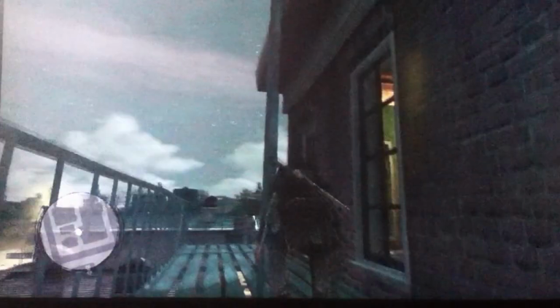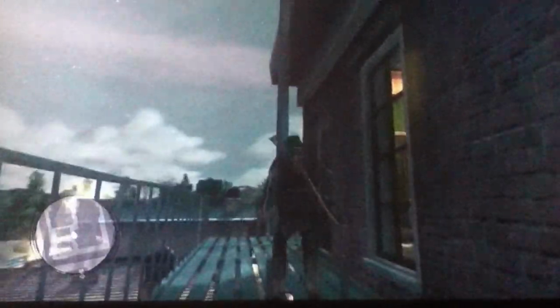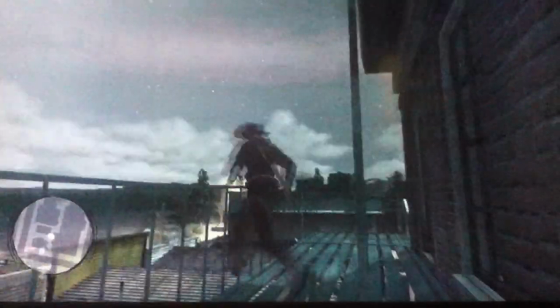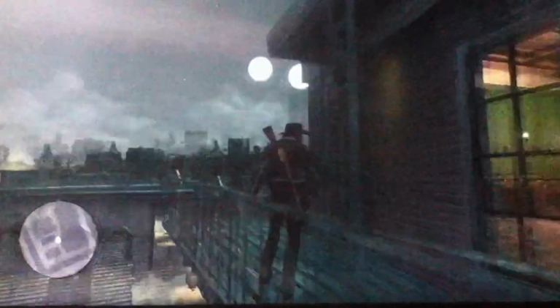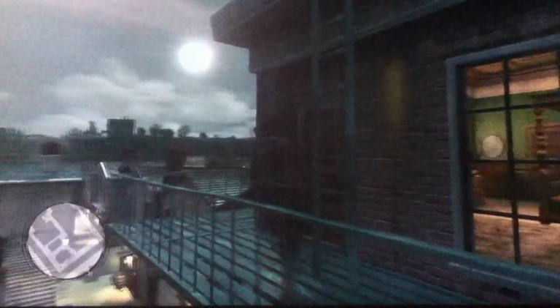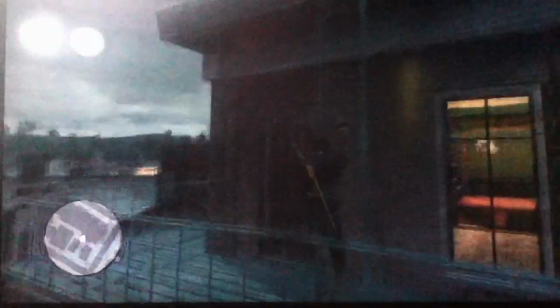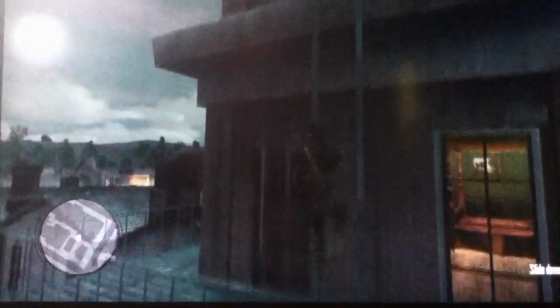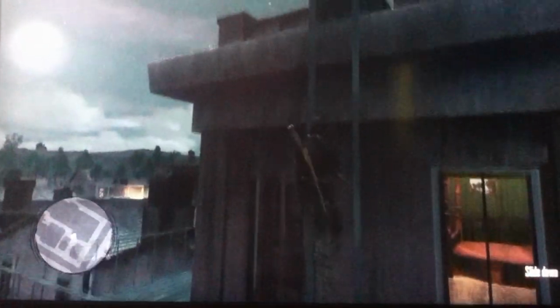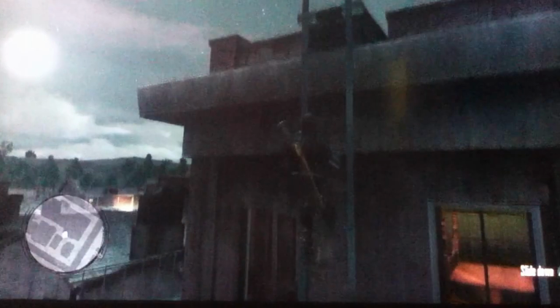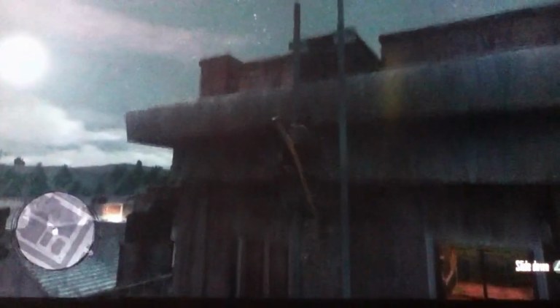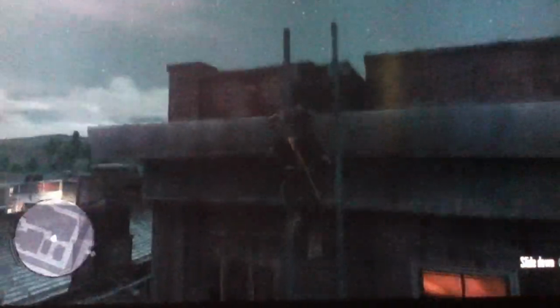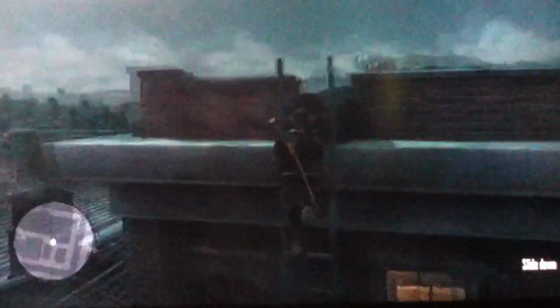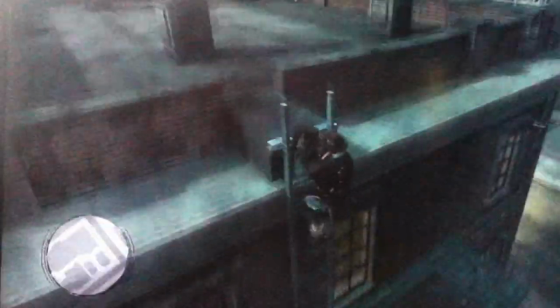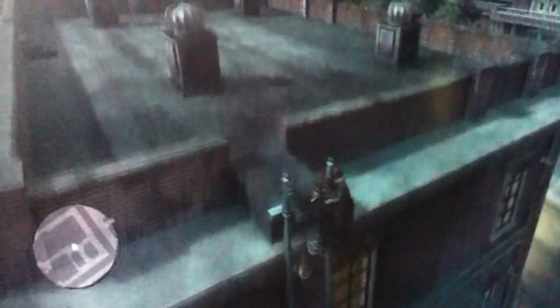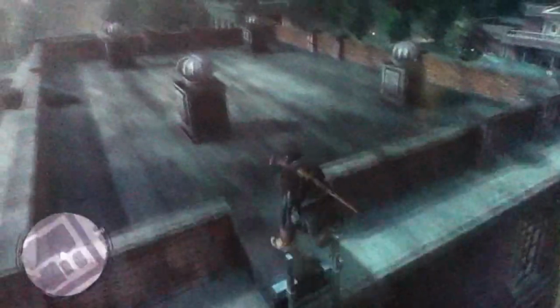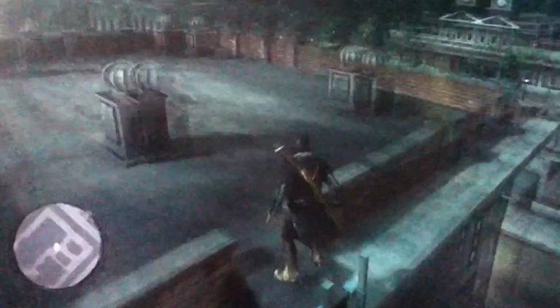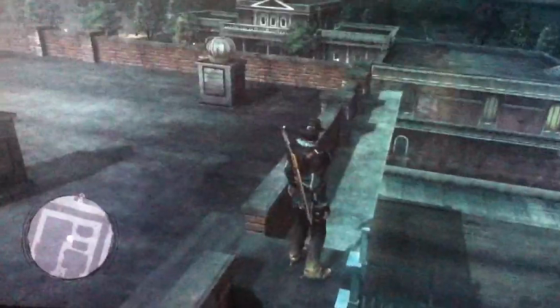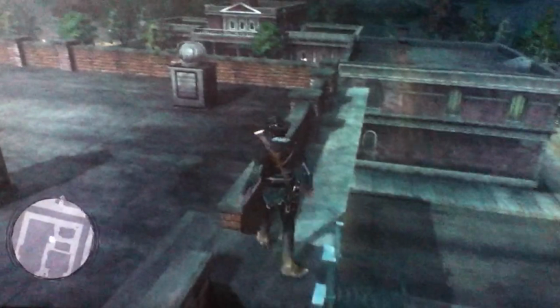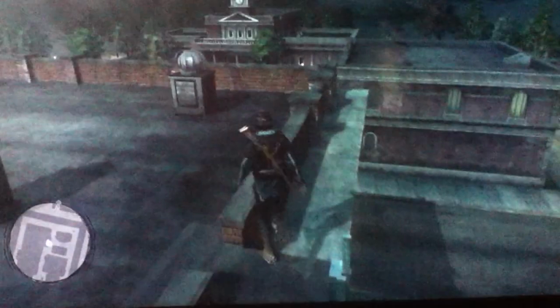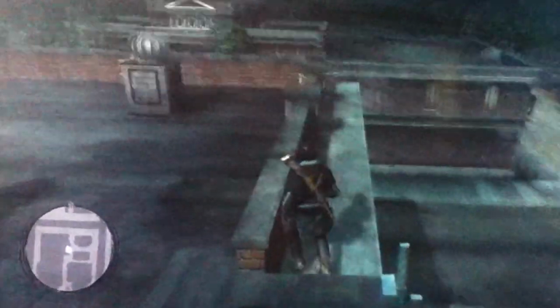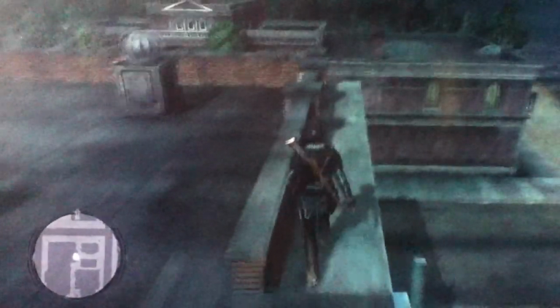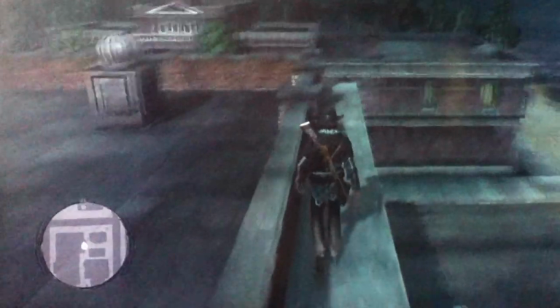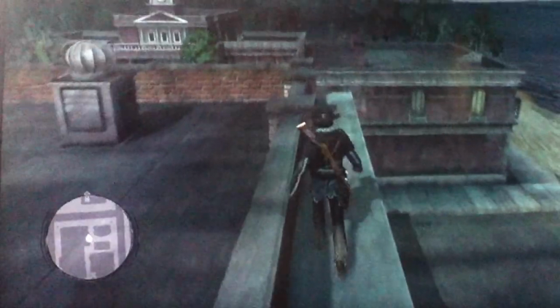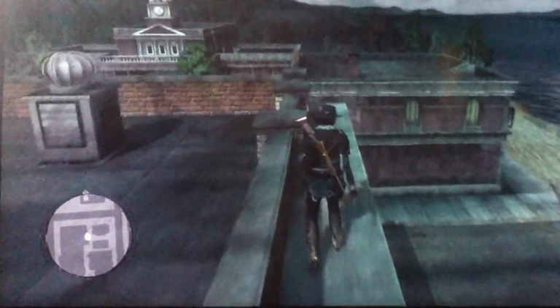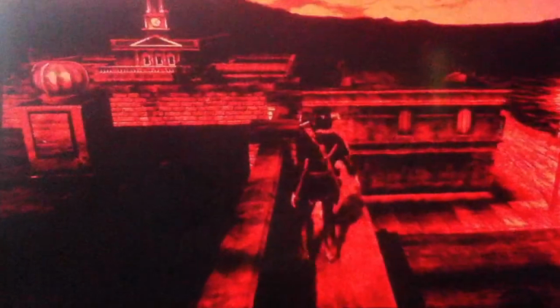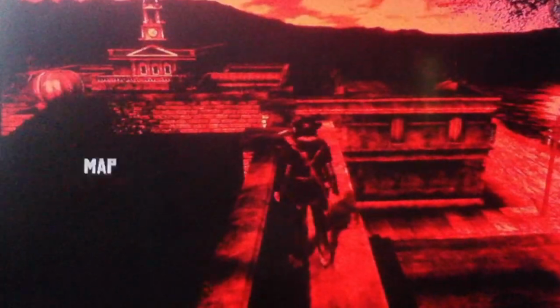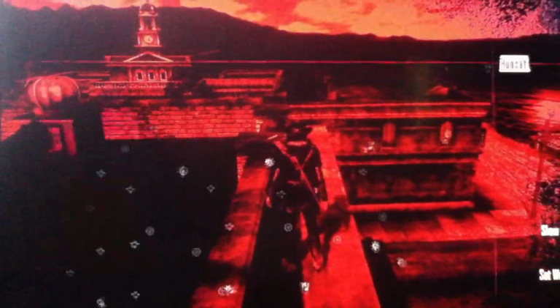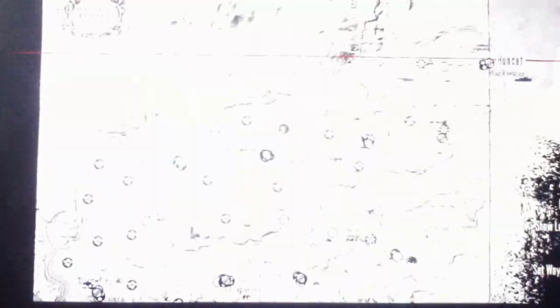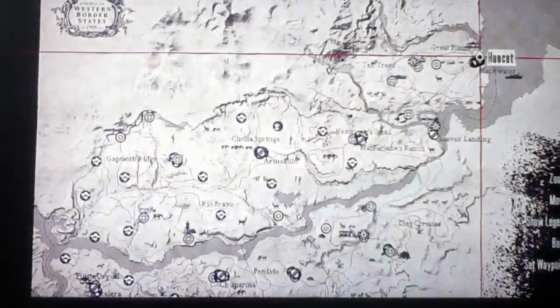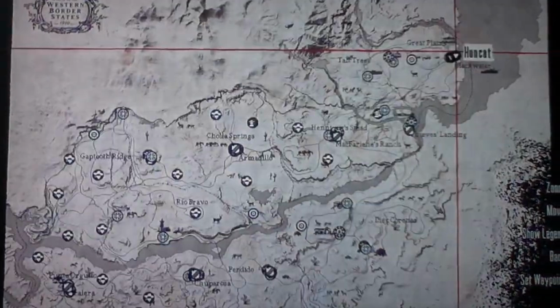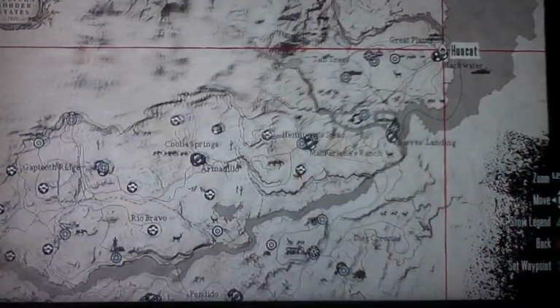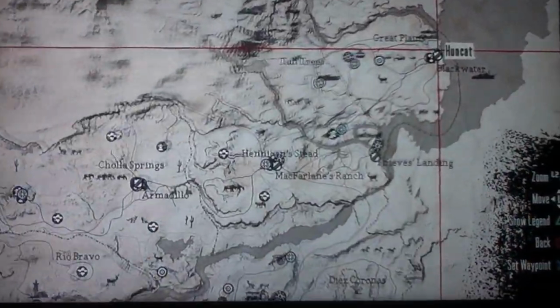I'm getting on top of the hotel in Blackwater. Here, I'll show you on the map when I get up here. I'm on the hotel right over here.